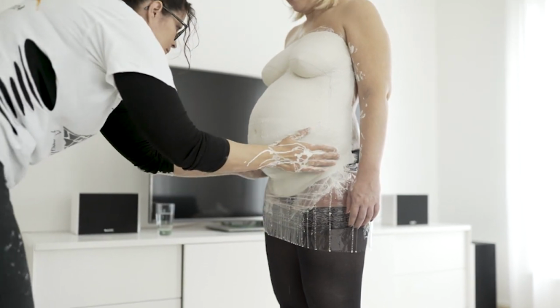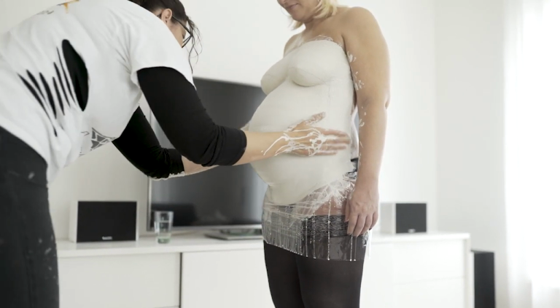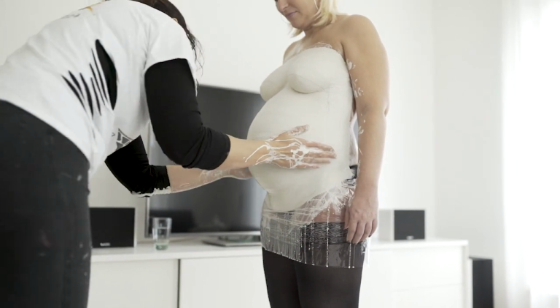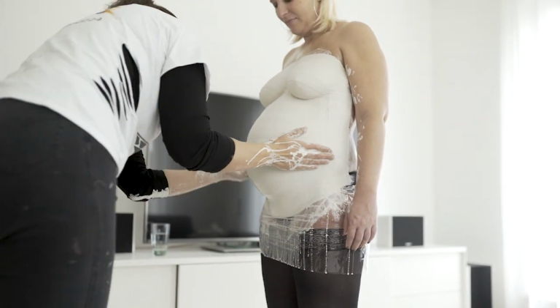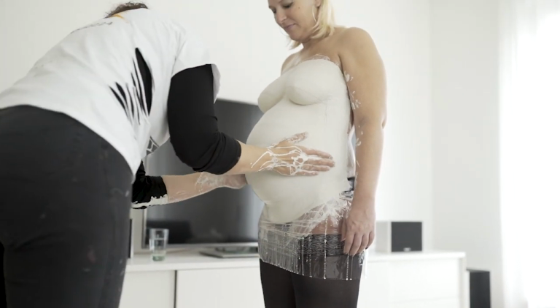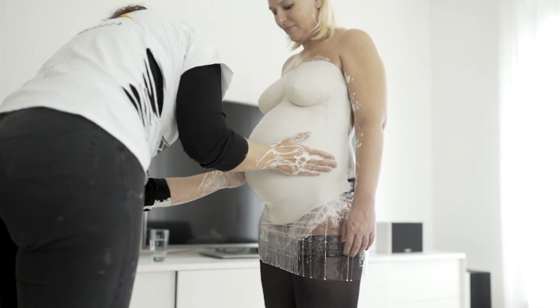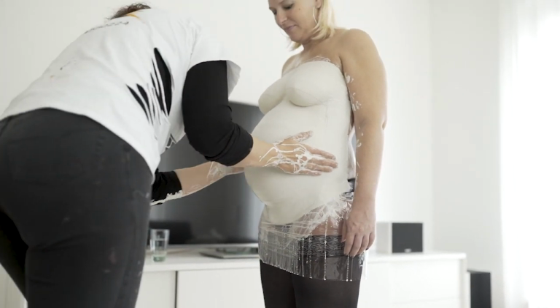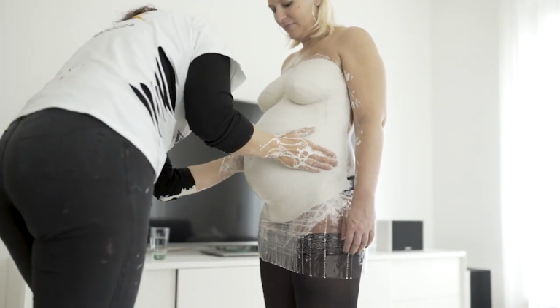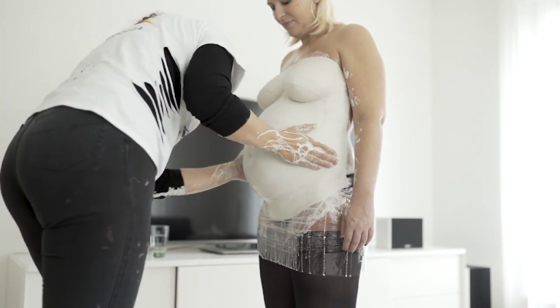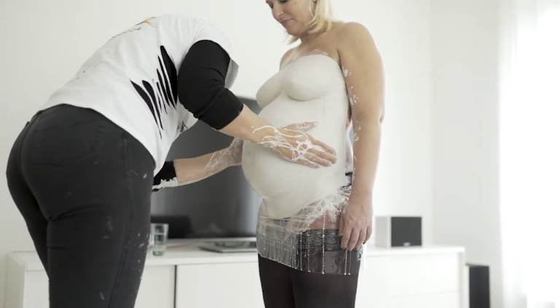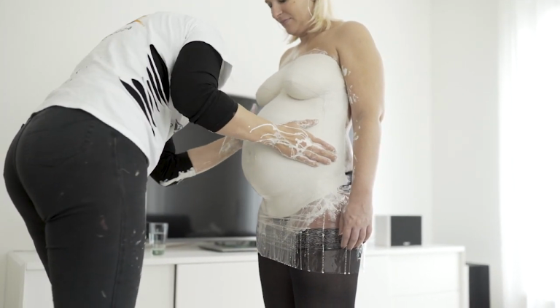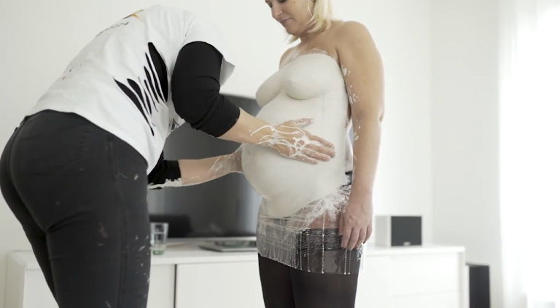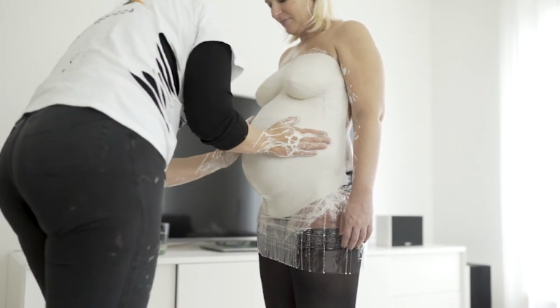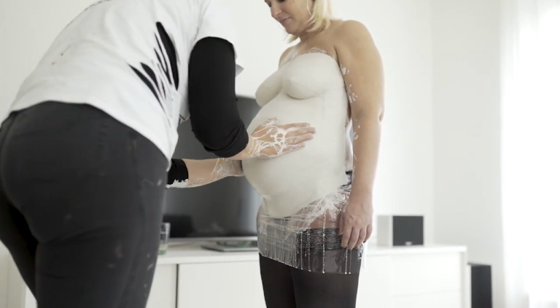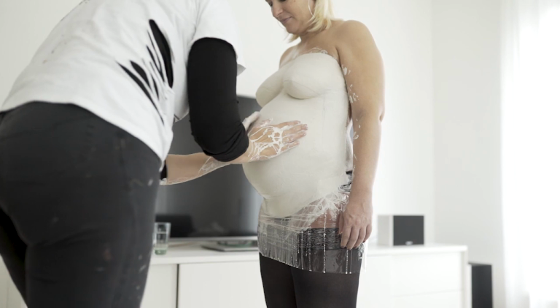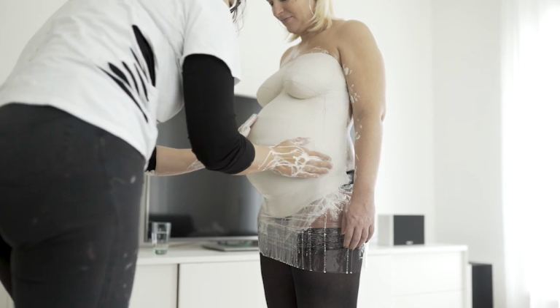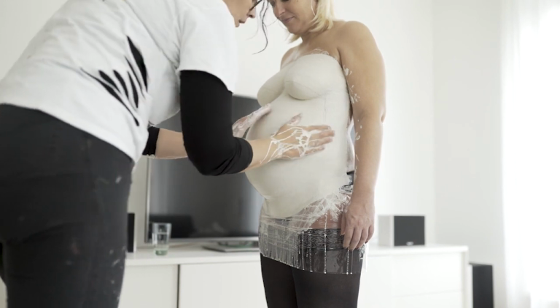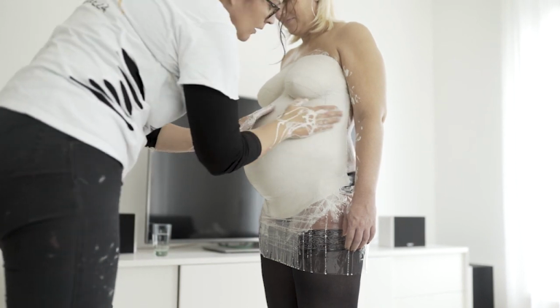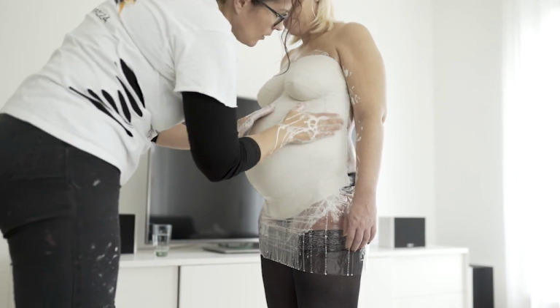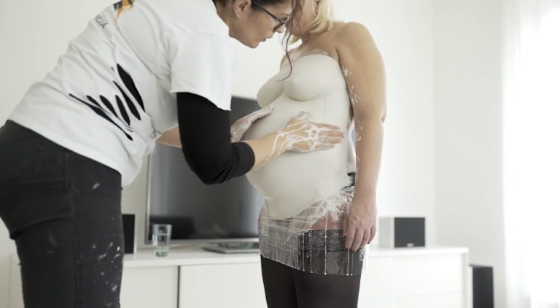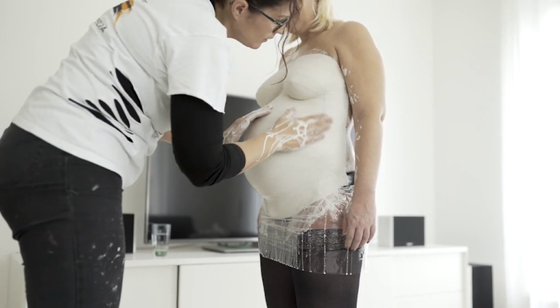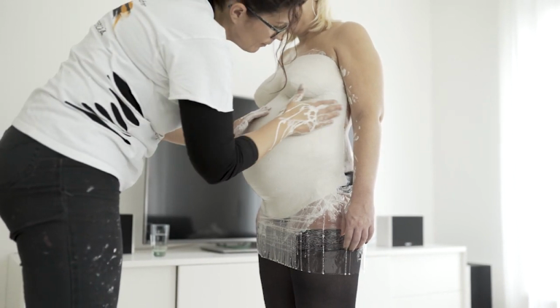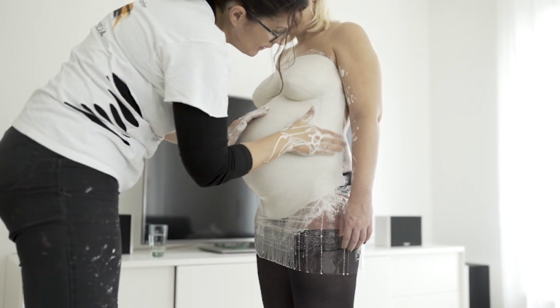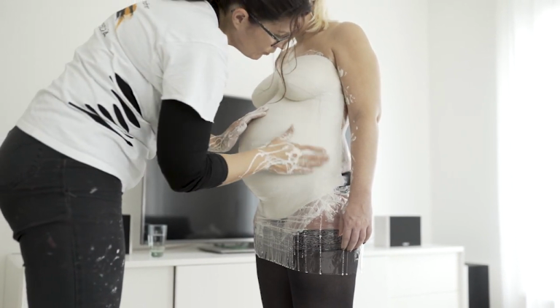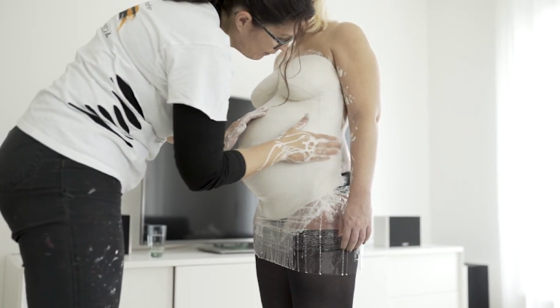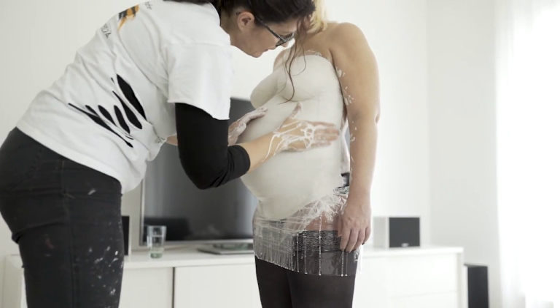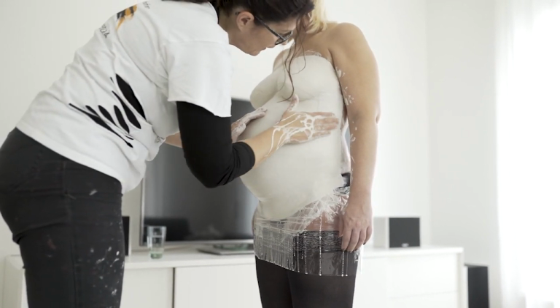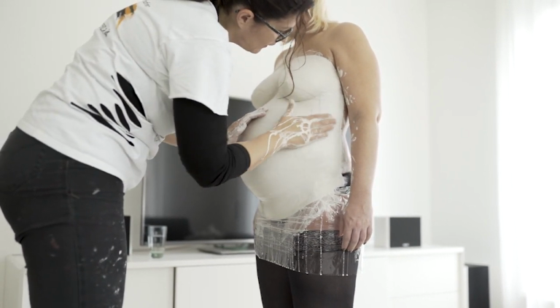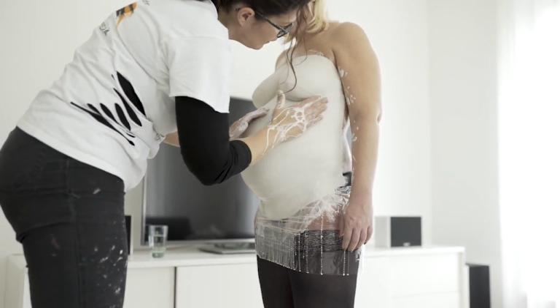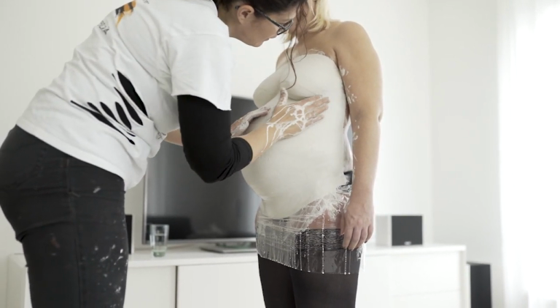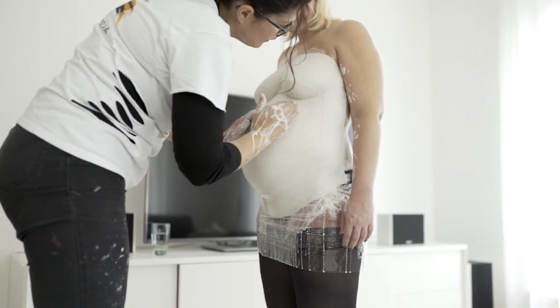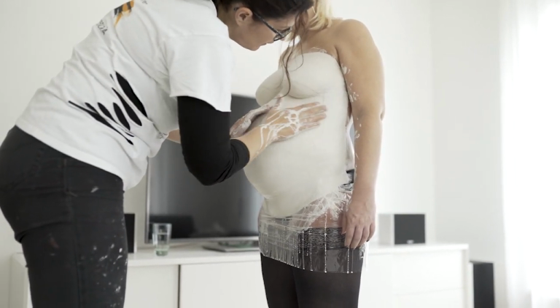Nachdem der ganze Babybauch eingegipst ist, einen kurzen Moment warten, damit die Gipsstreifen leicht antrocknen.